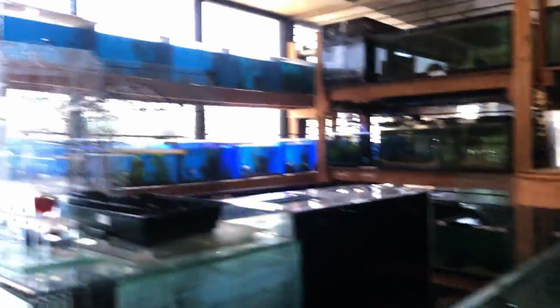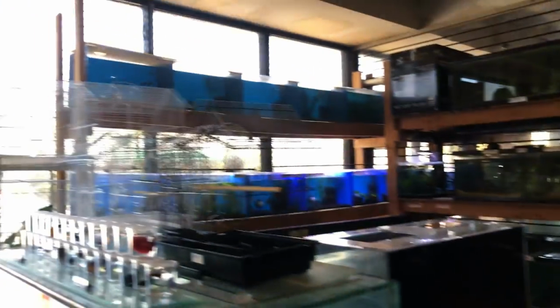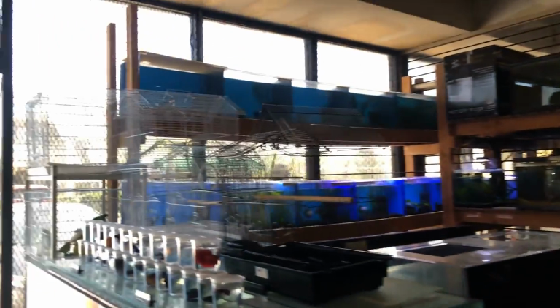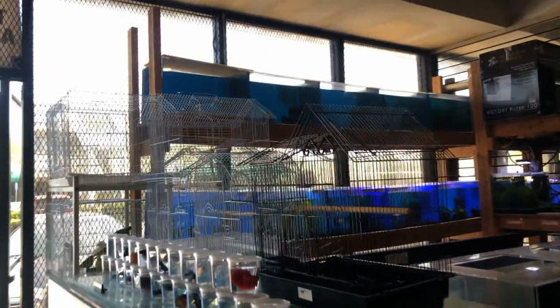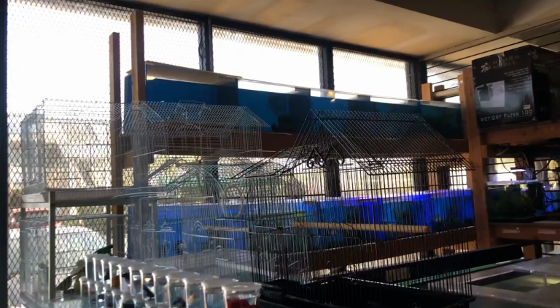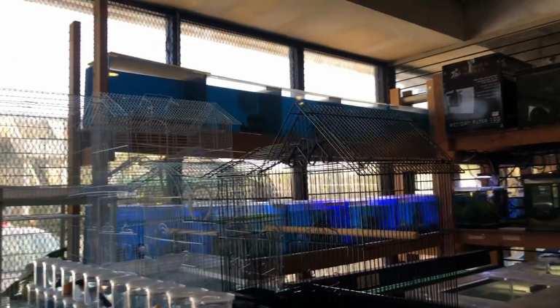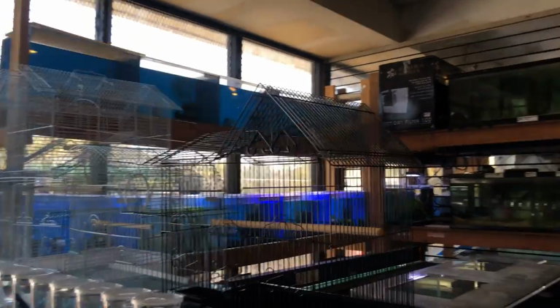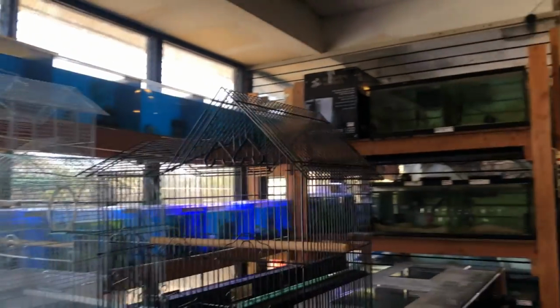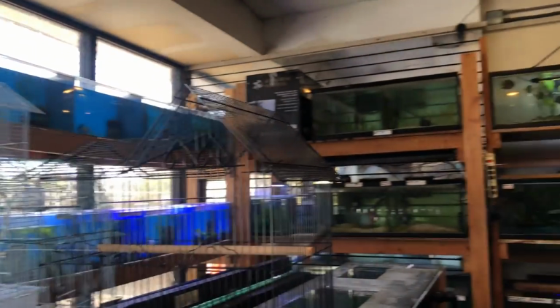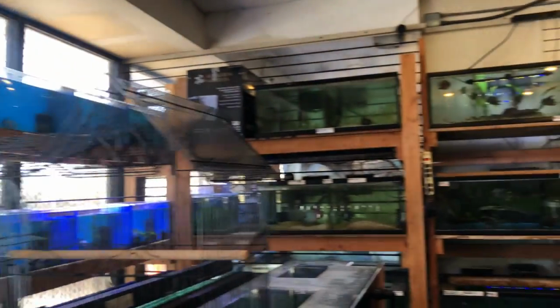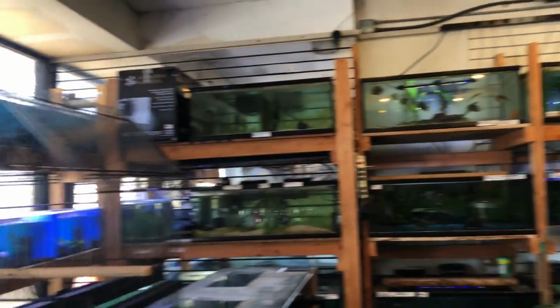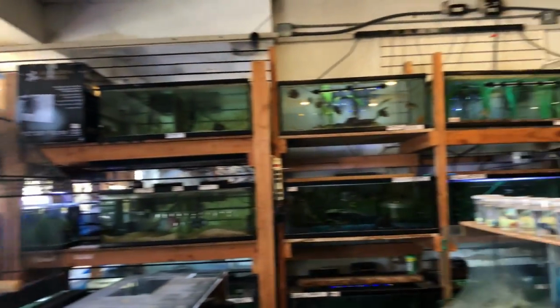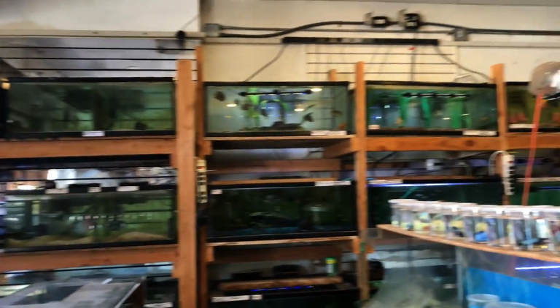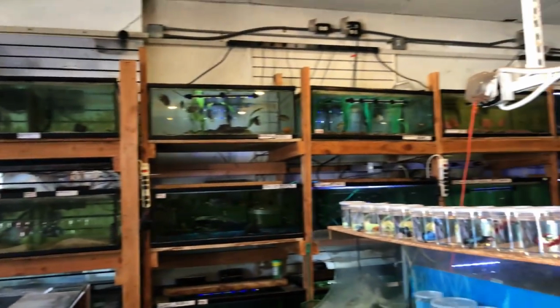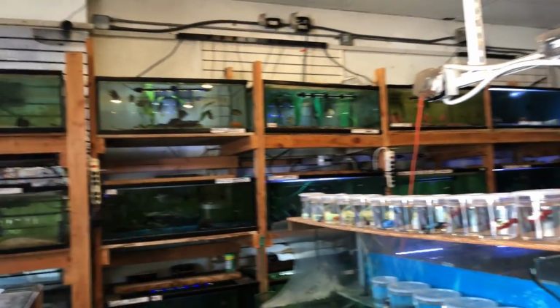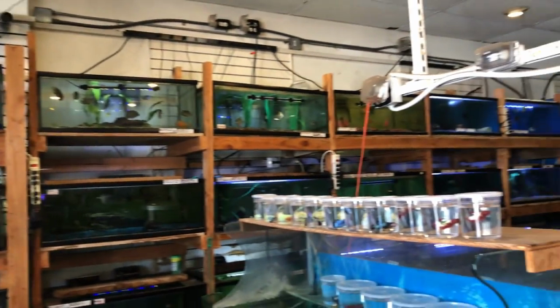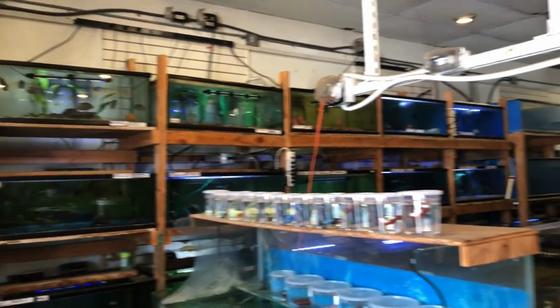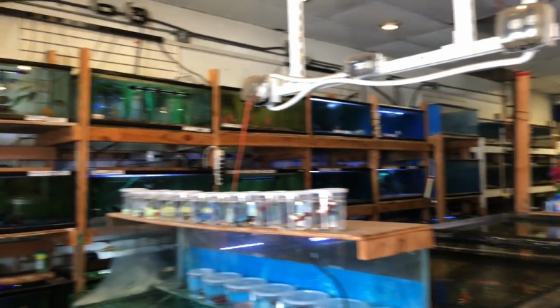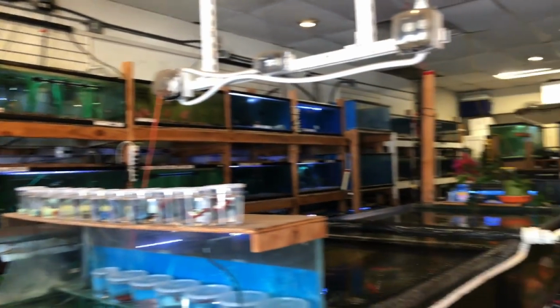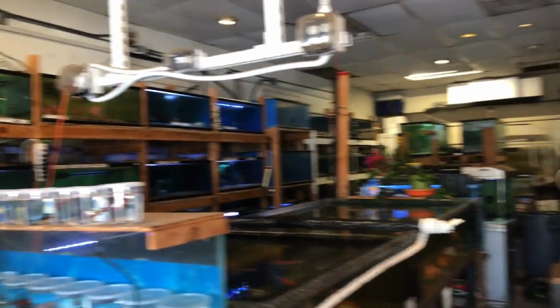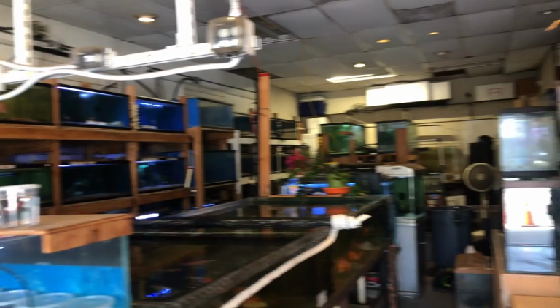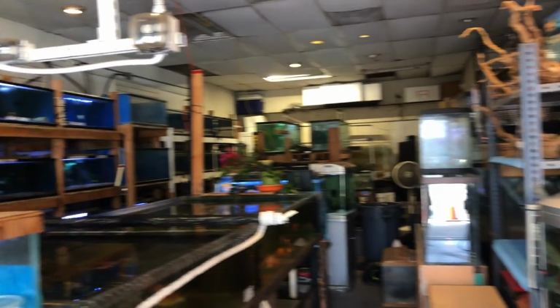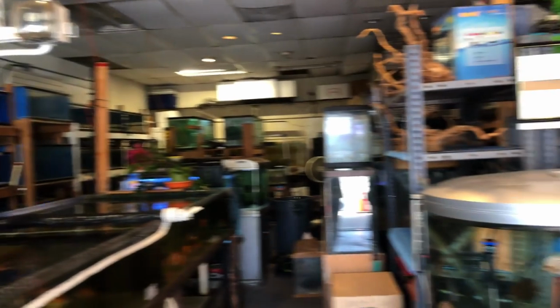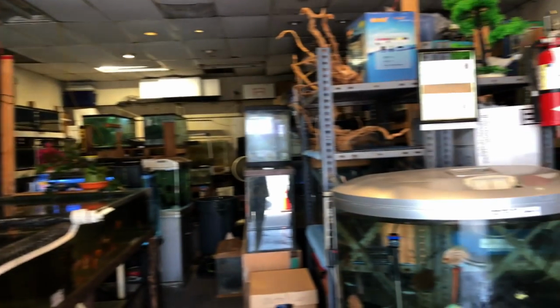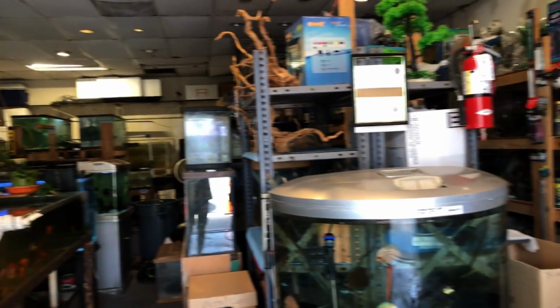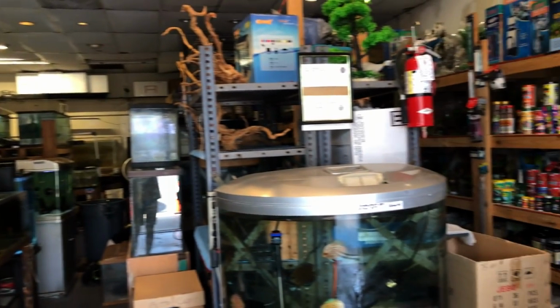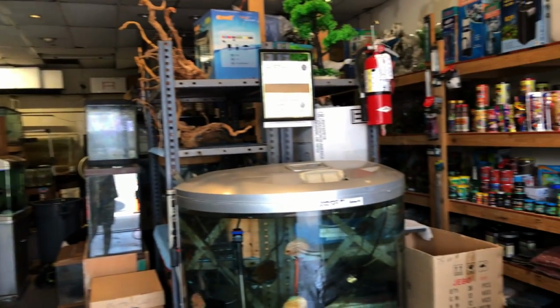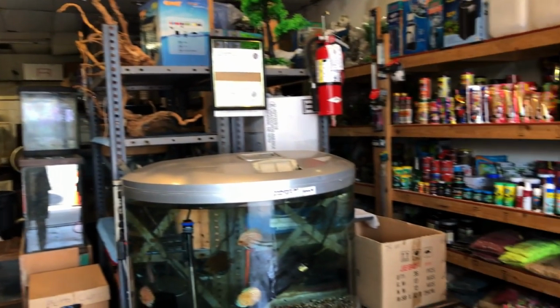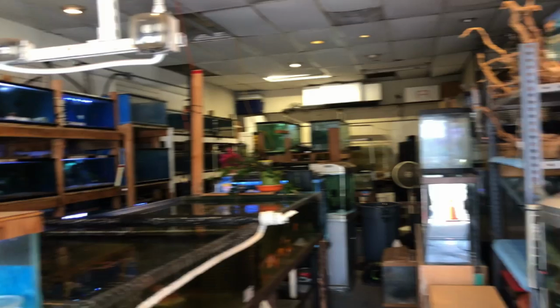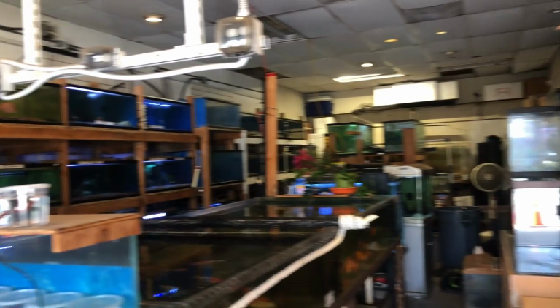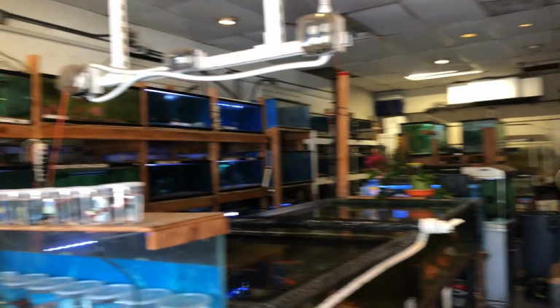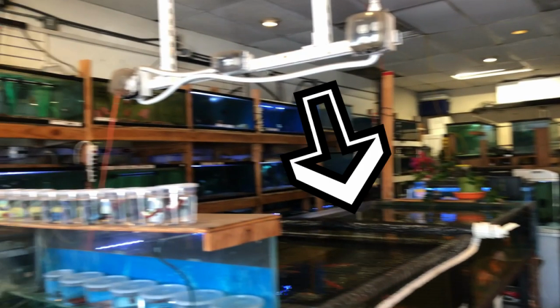We're going to start with those blue tanks over there and then move across the fish room, and then come back here to the goldfish pond.